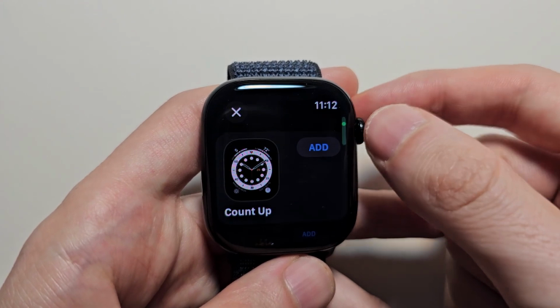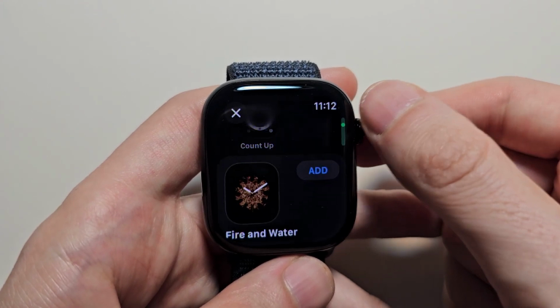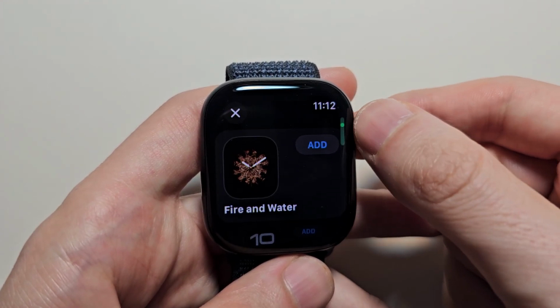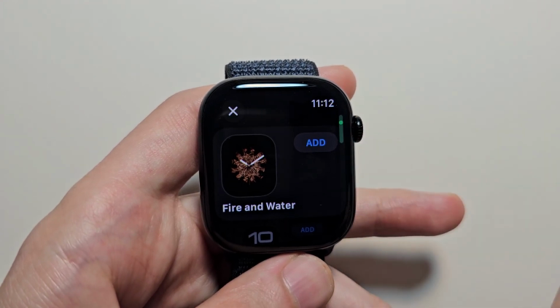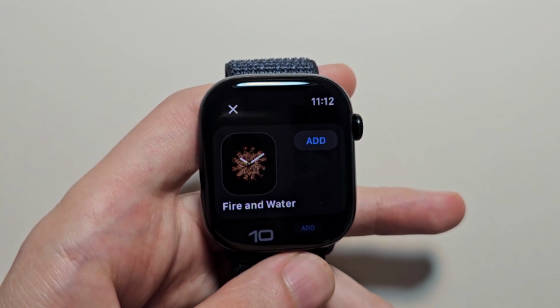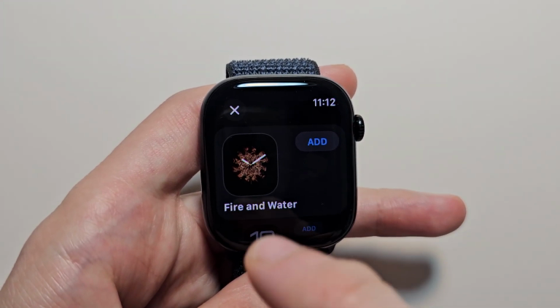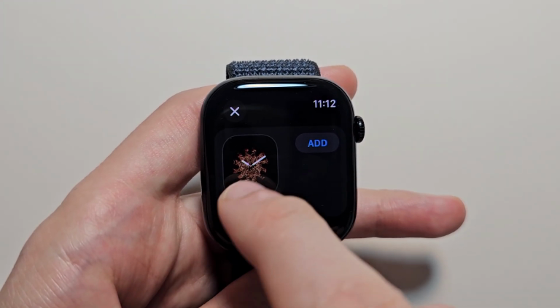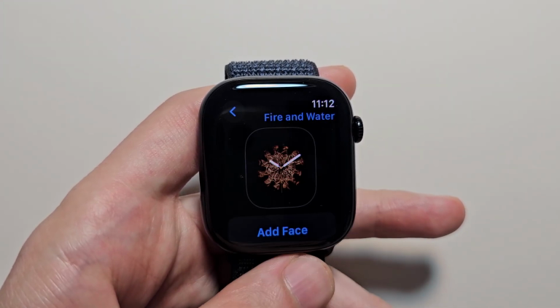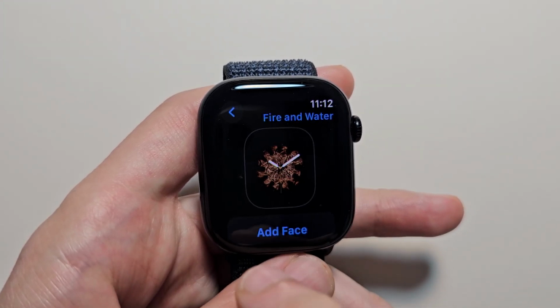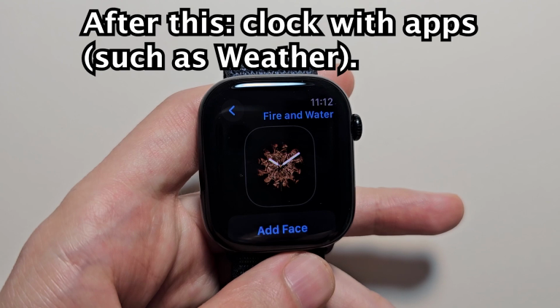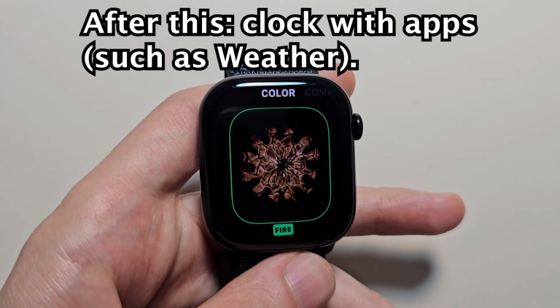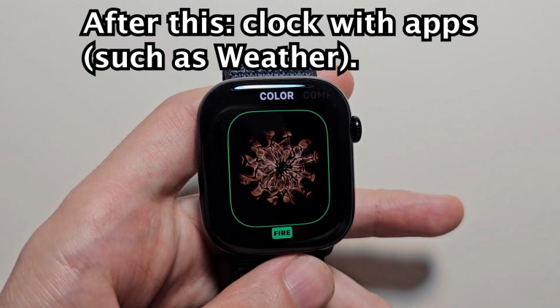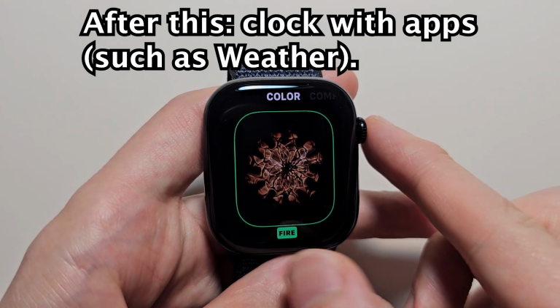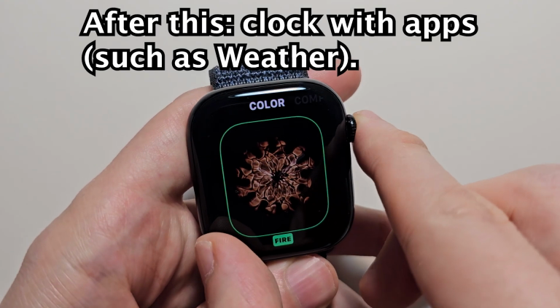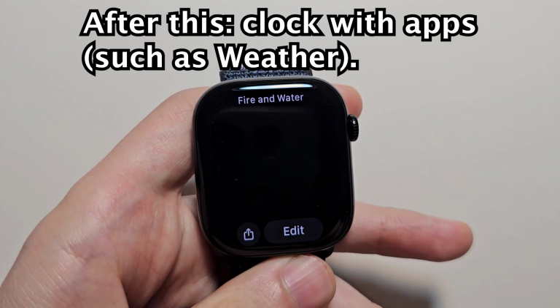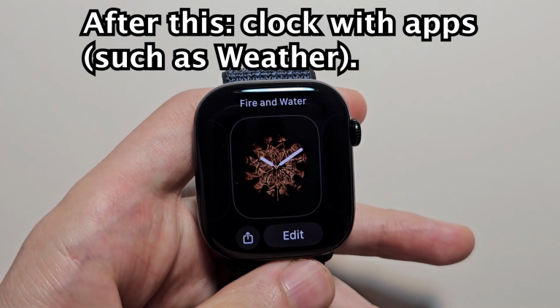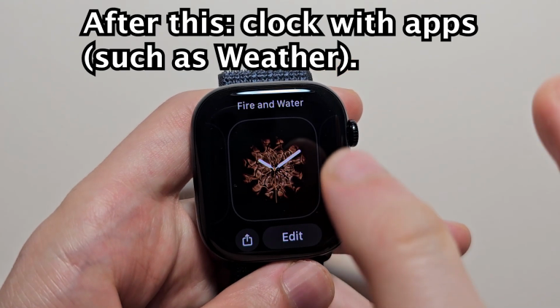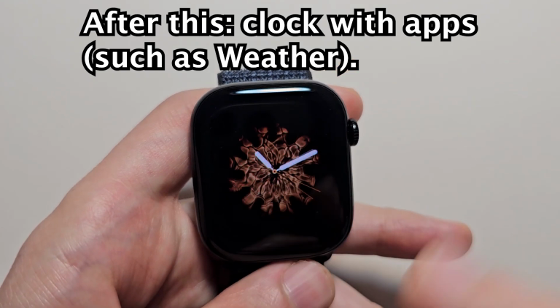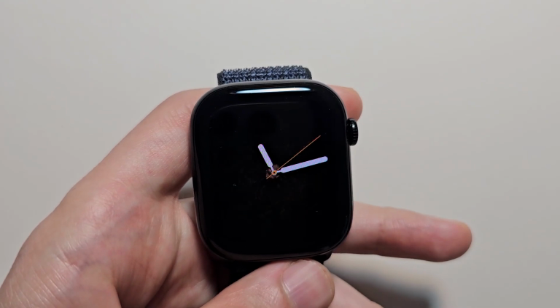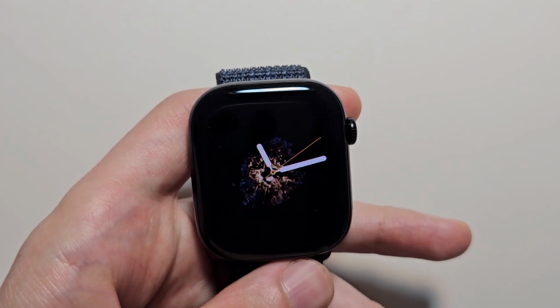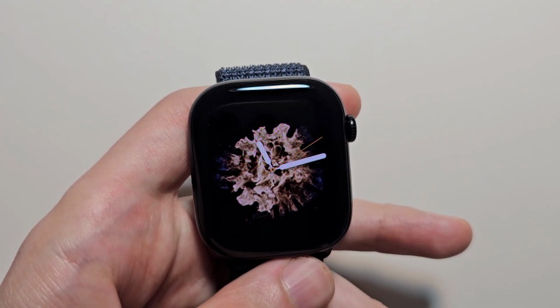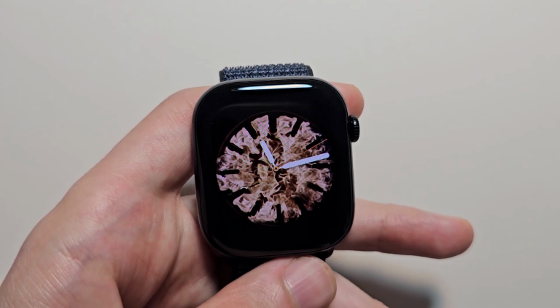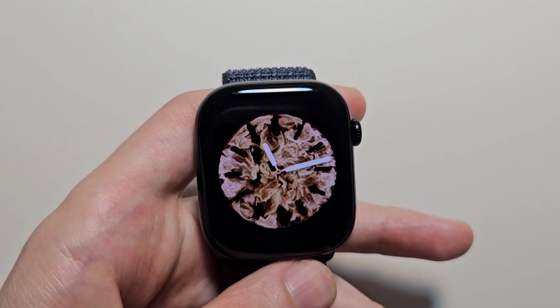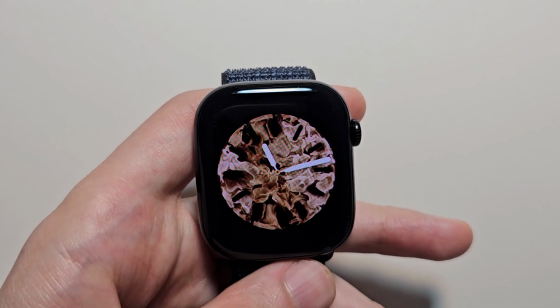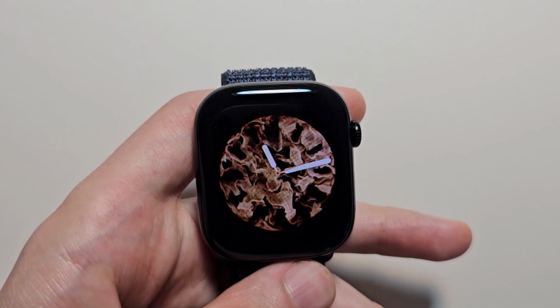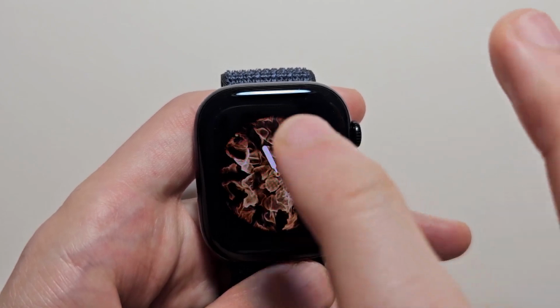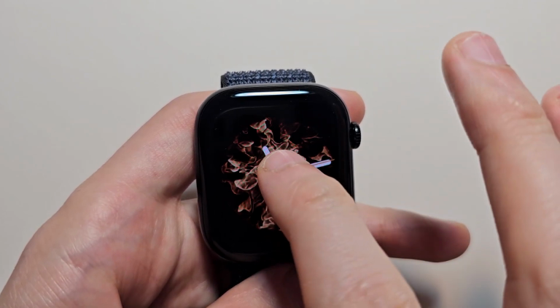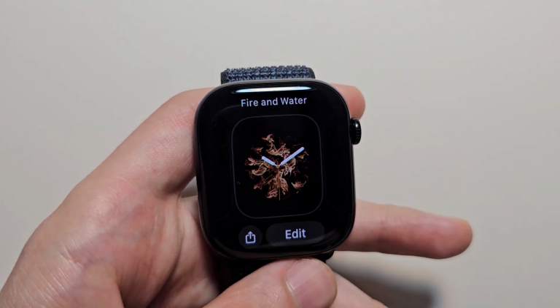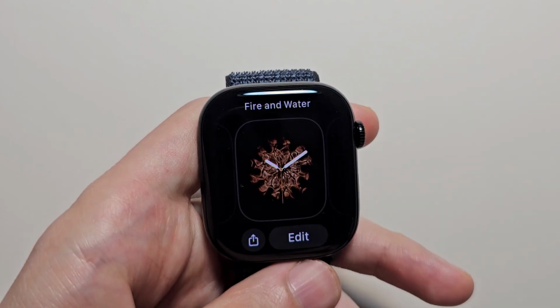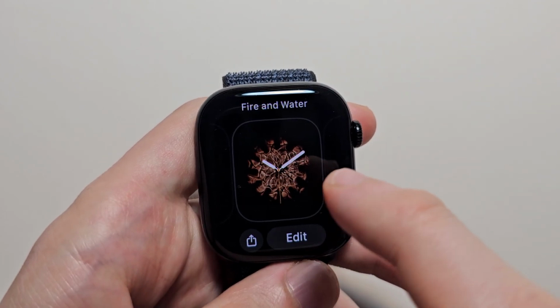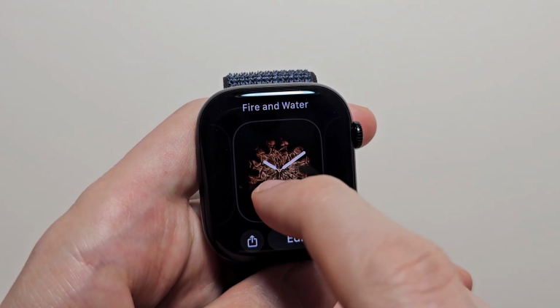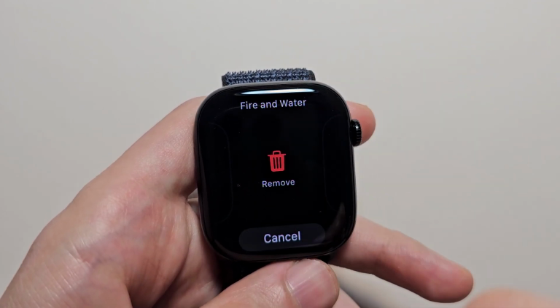Now for some of these you actually have to go into the CD animation and press that face — just for example, fire and water. You can also delete by swiping up.